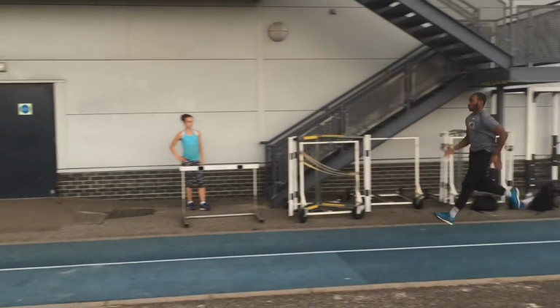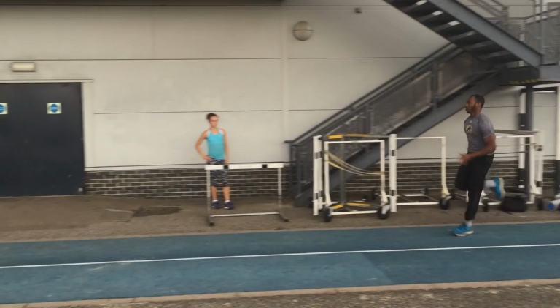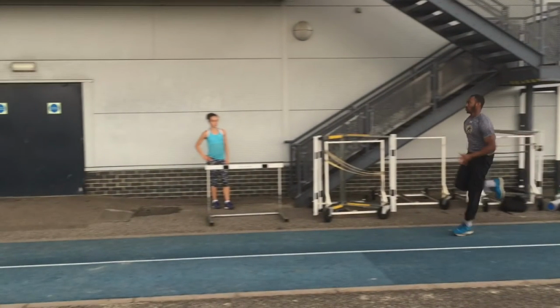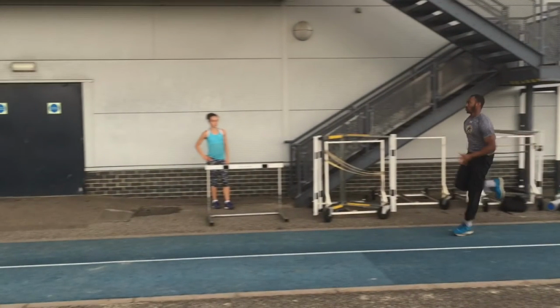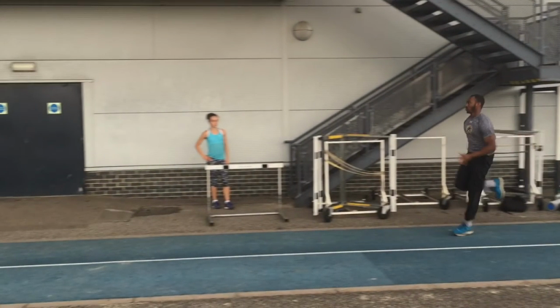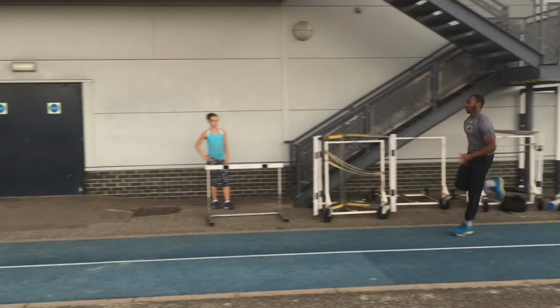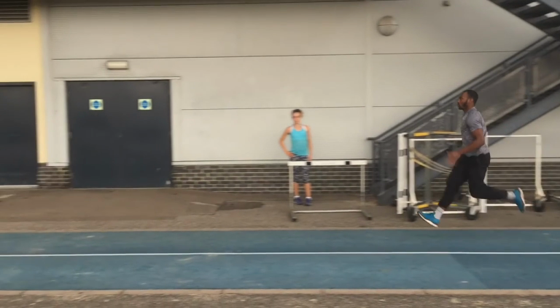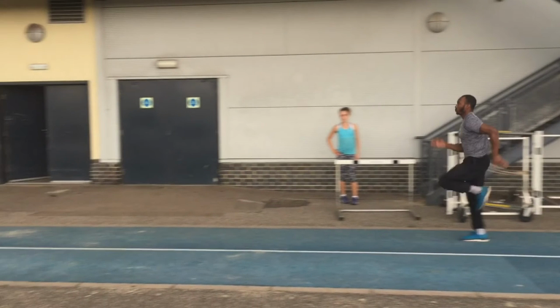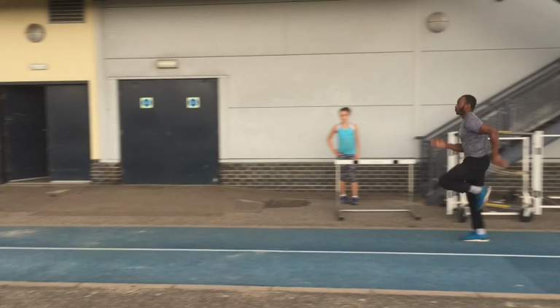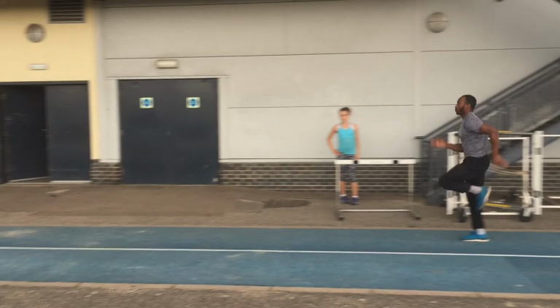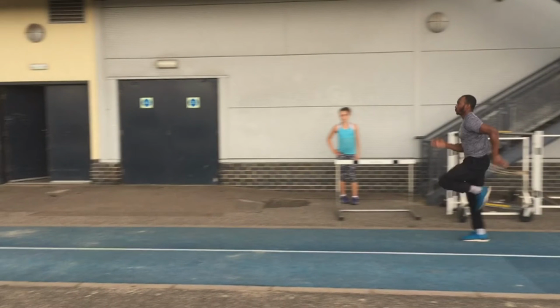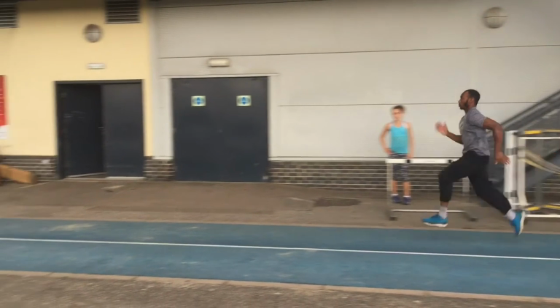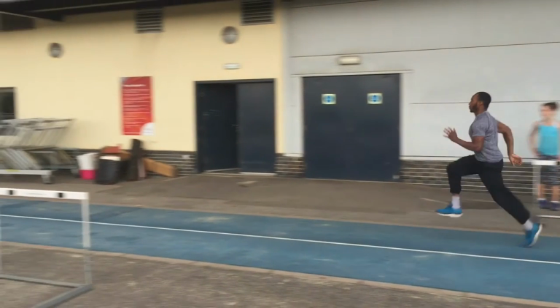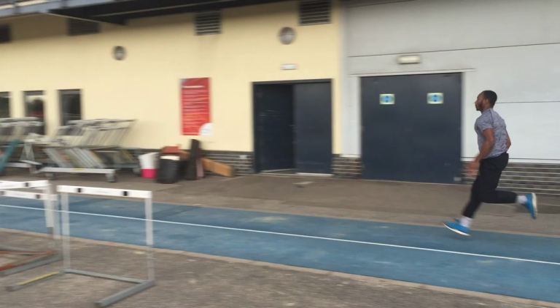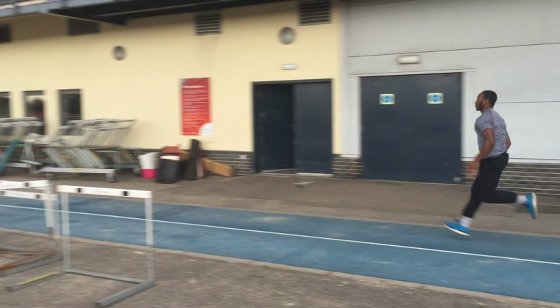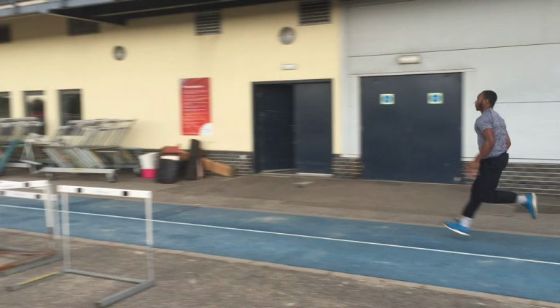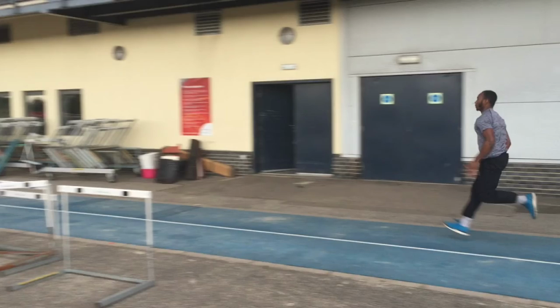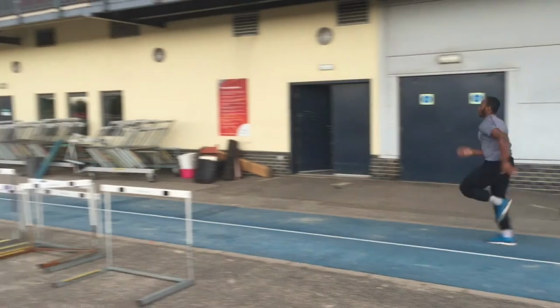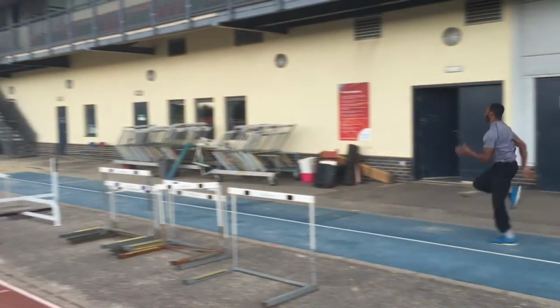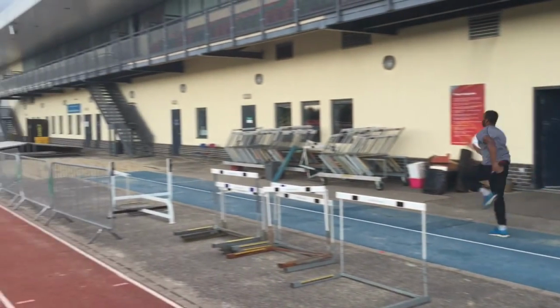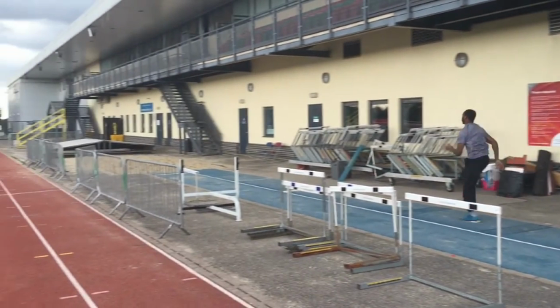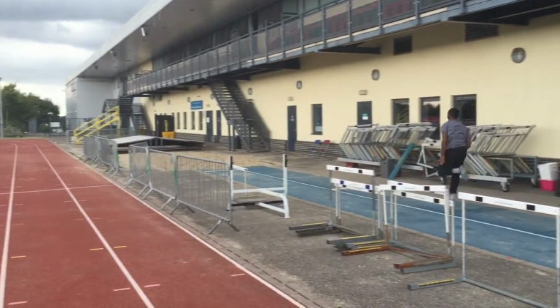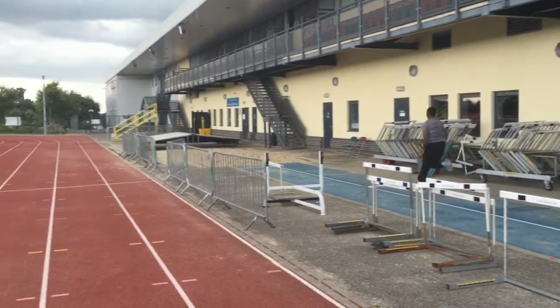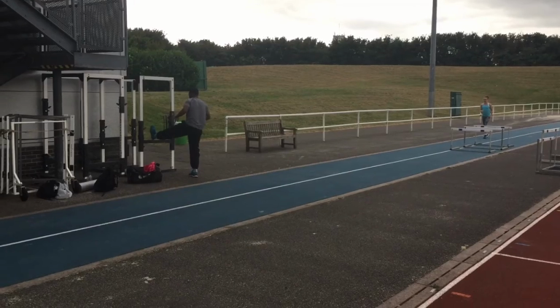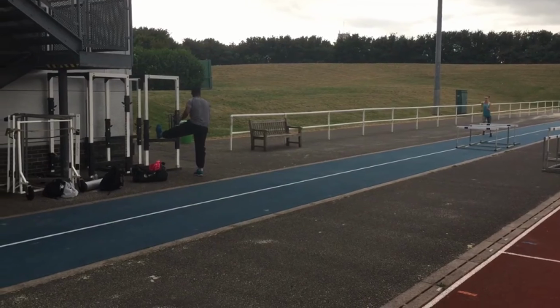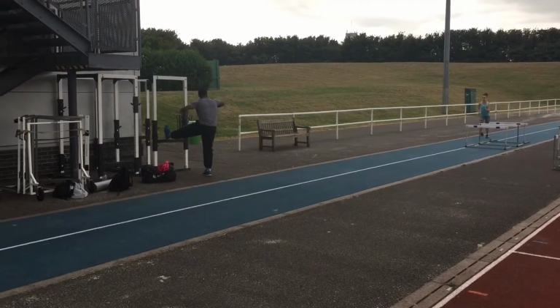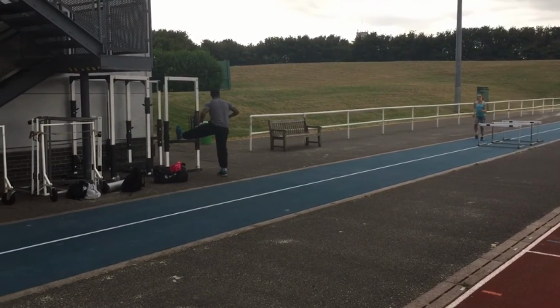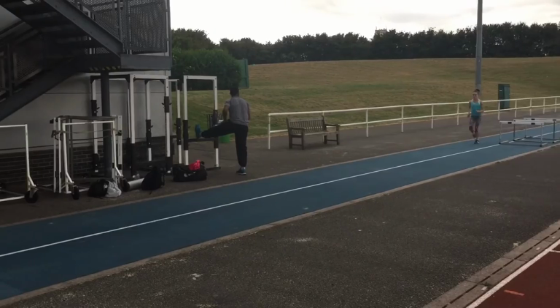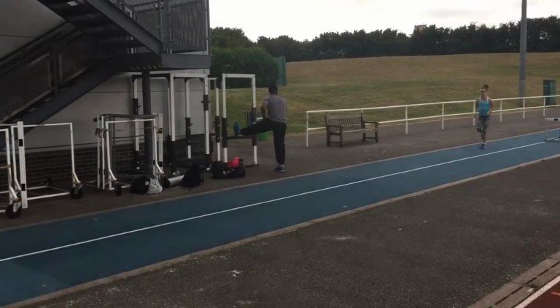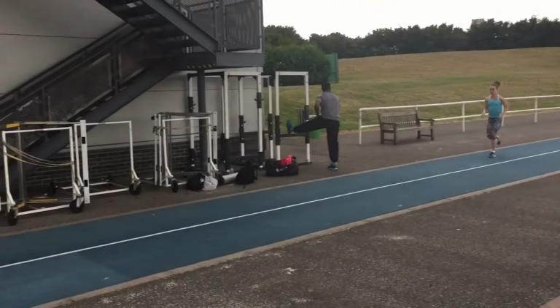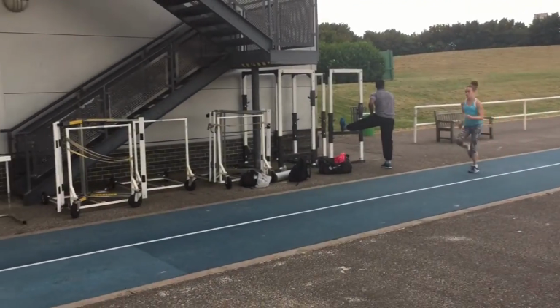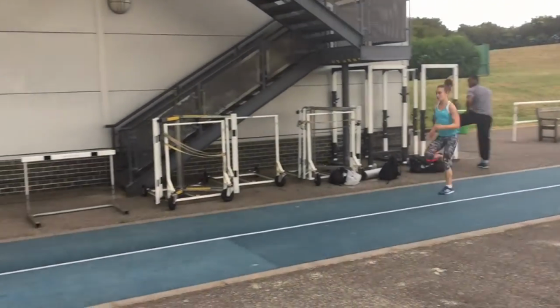Here Jonathan is performing a low to high leg cycling drill. We are focusing on striking under the hips. You also need to think about pulling and popping the thigh forwards using the hip flexors between each stride.